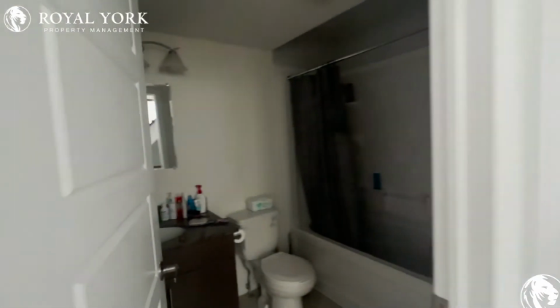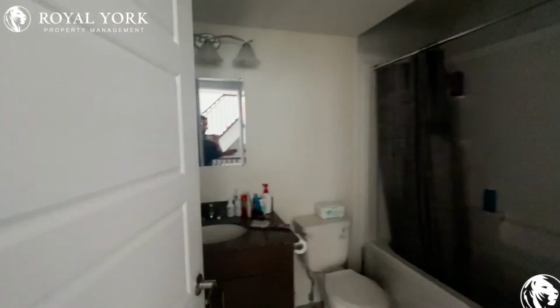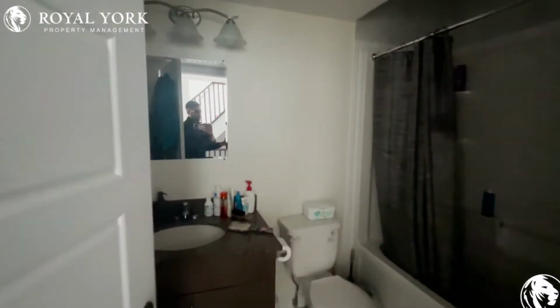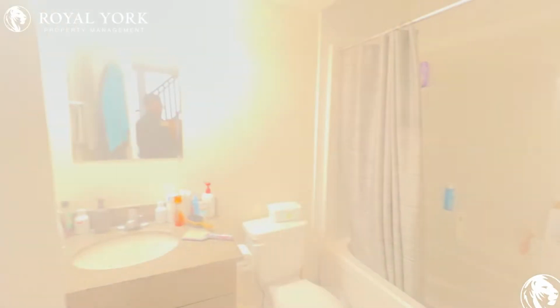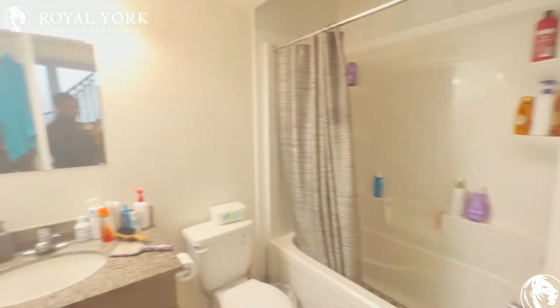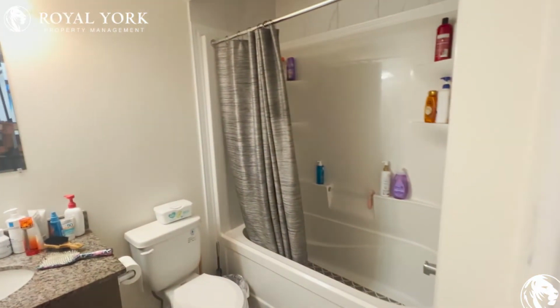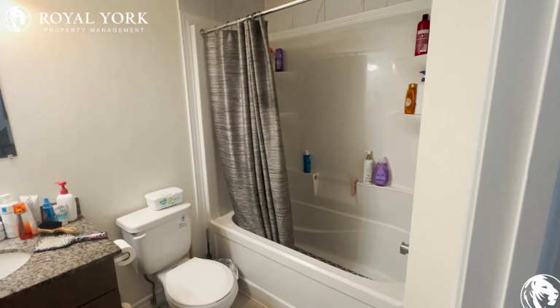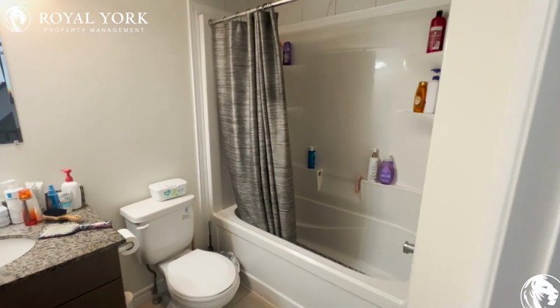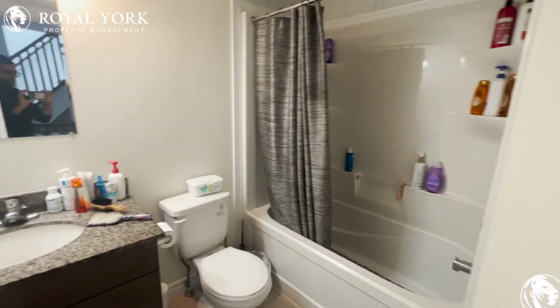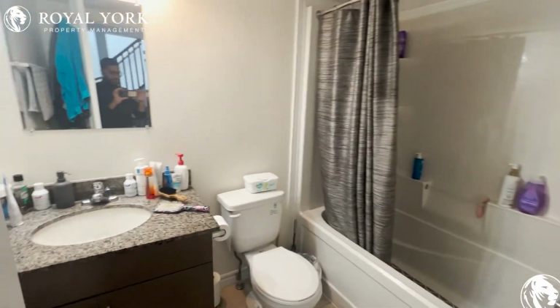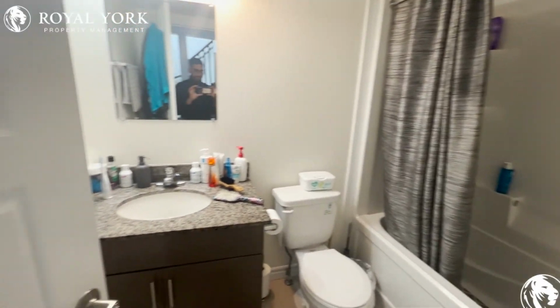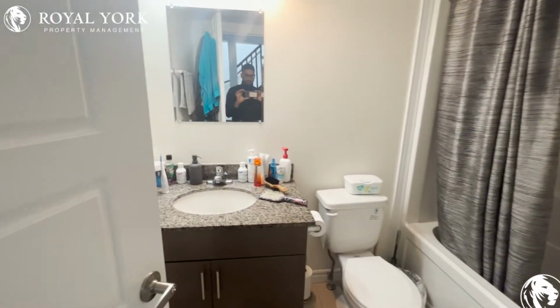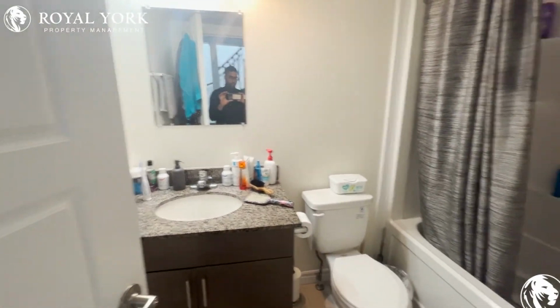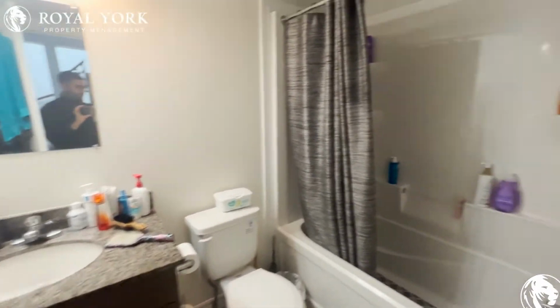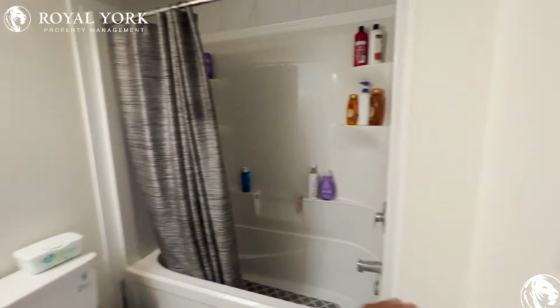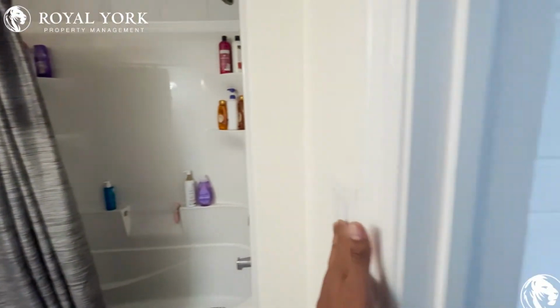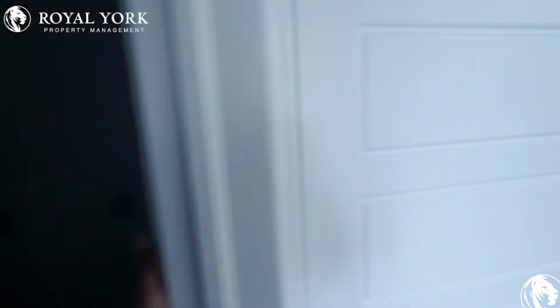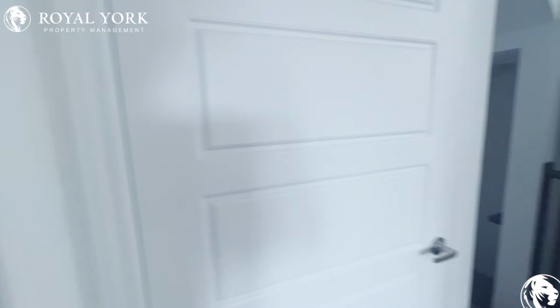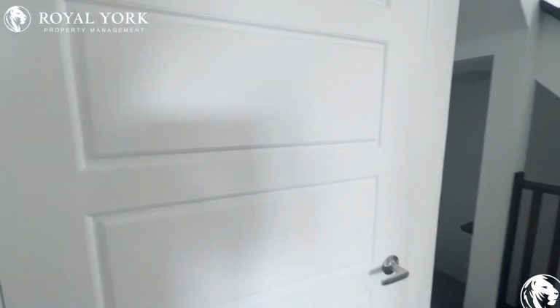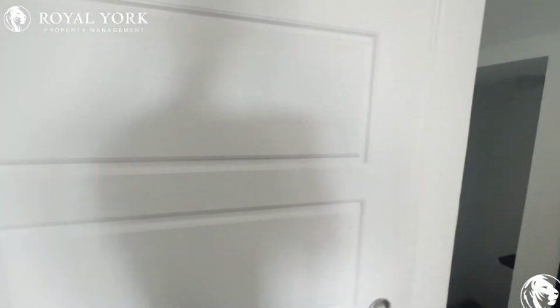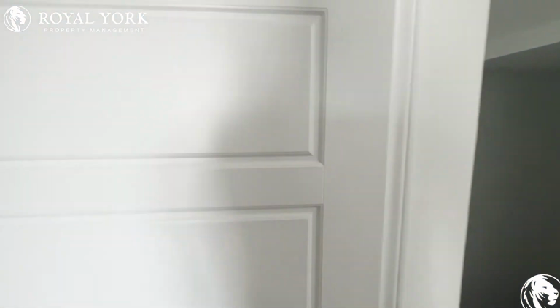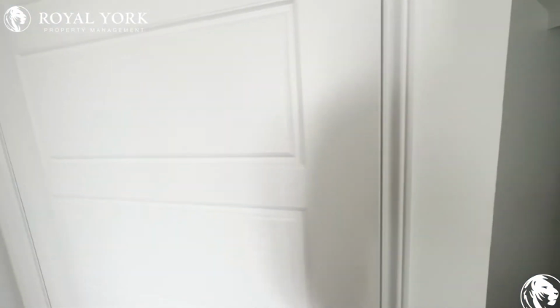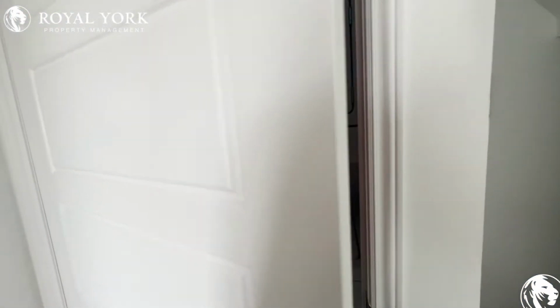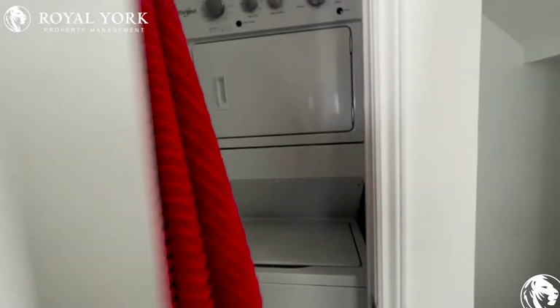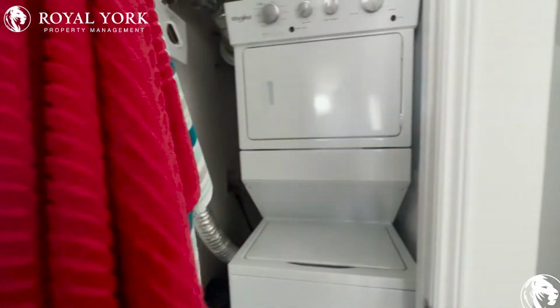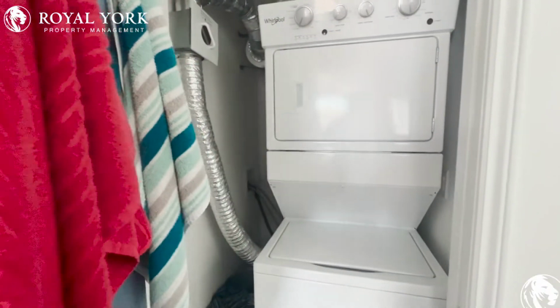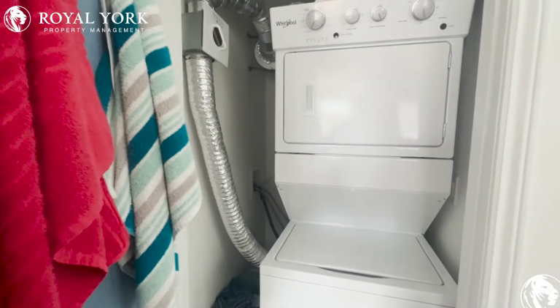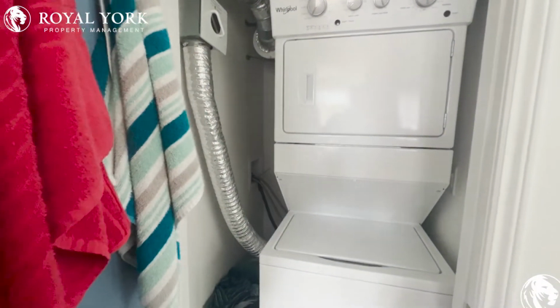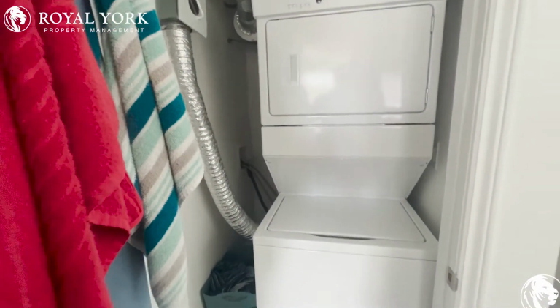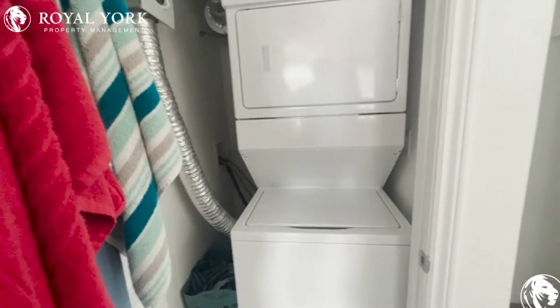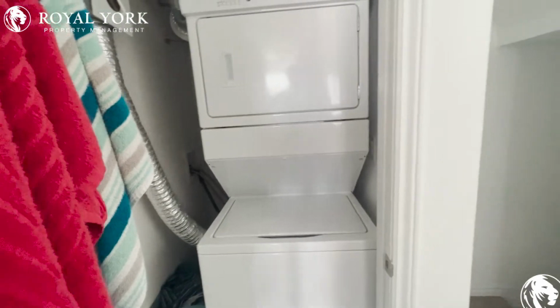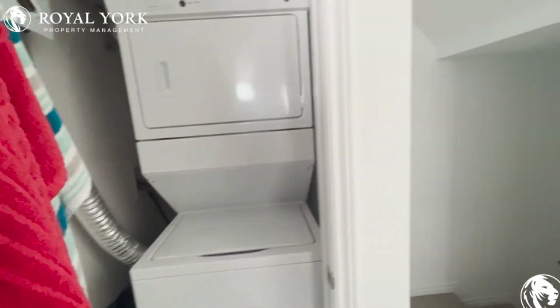Our full bathroom here has got everything you need, and right to our right is our laundry room. Nice to have that en suite.